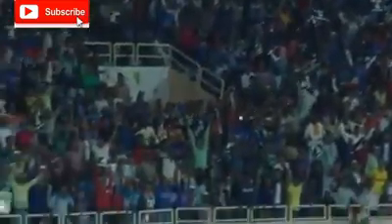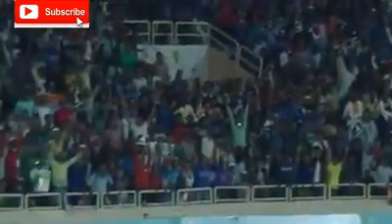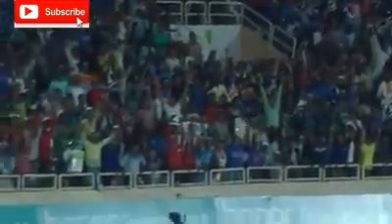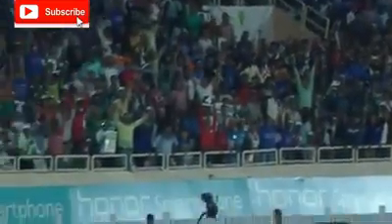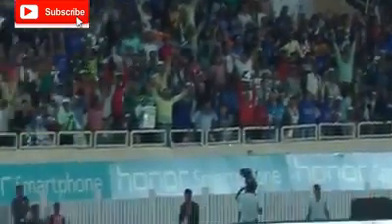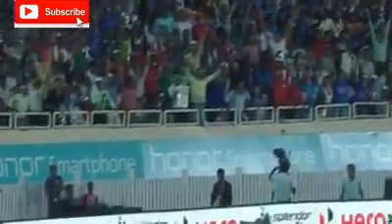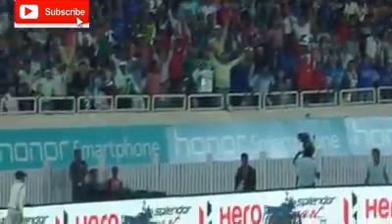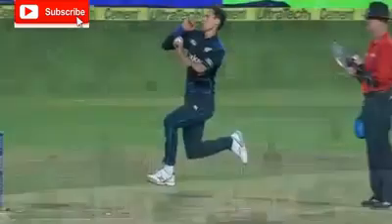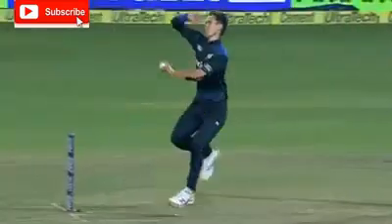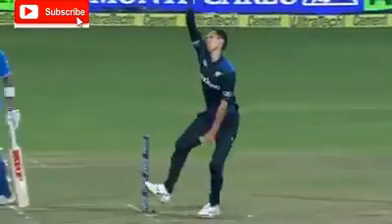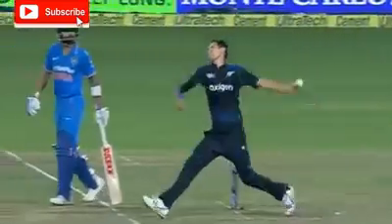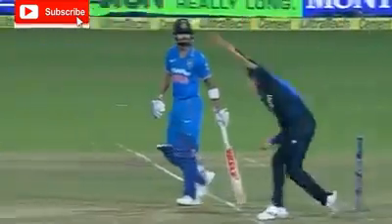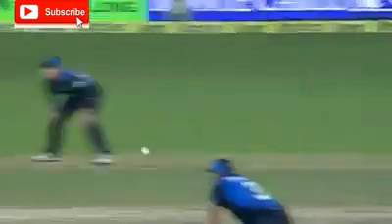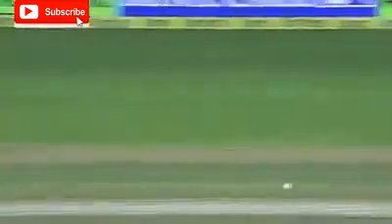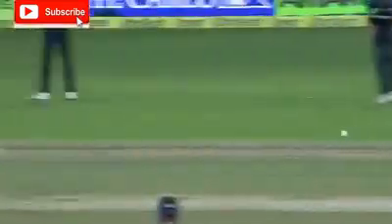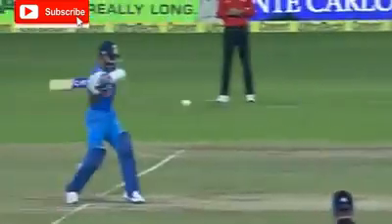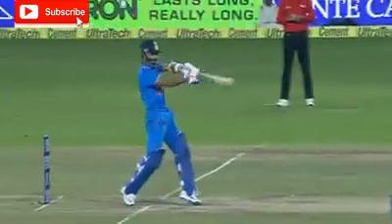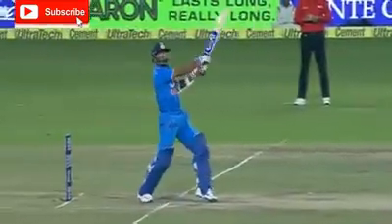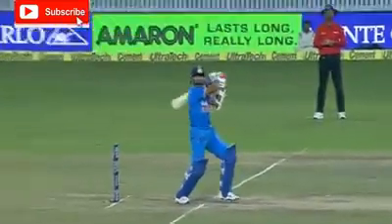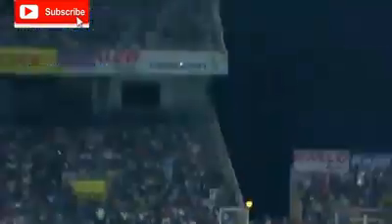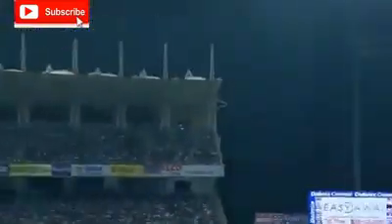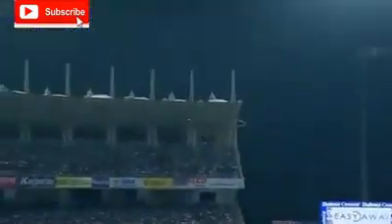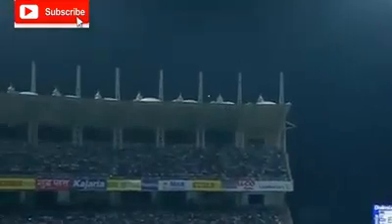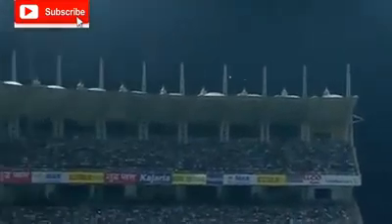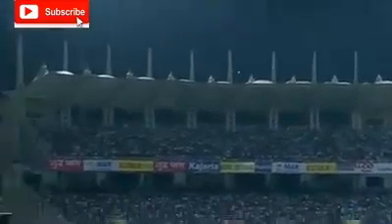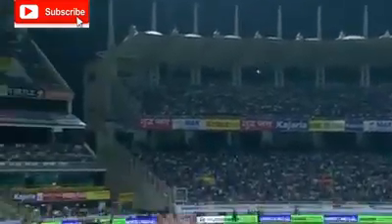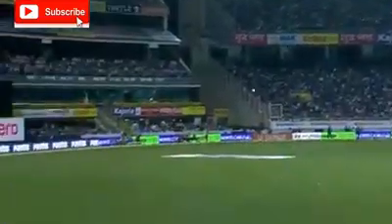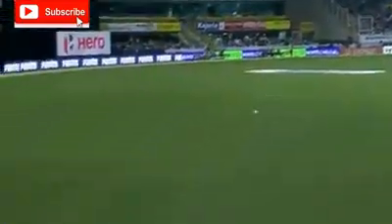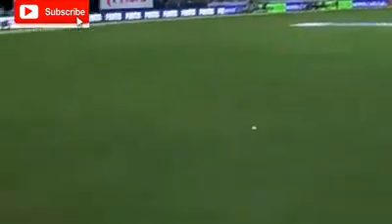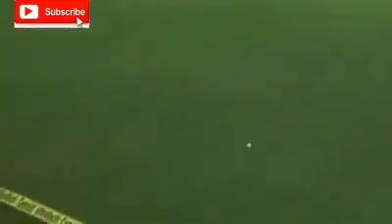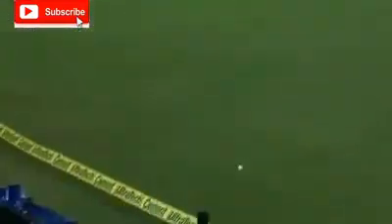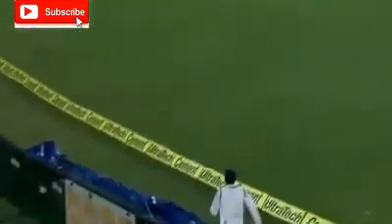Never for a moment did he look to hit it down. Trent Bolt trying to just roll his fingers across and run the ball away from Rahane, but it ends up being short and wide. Easy pickings.